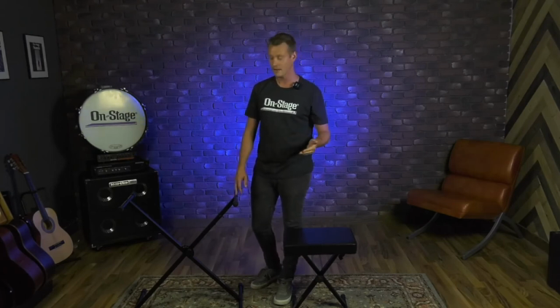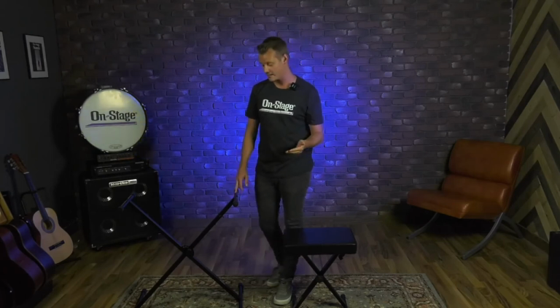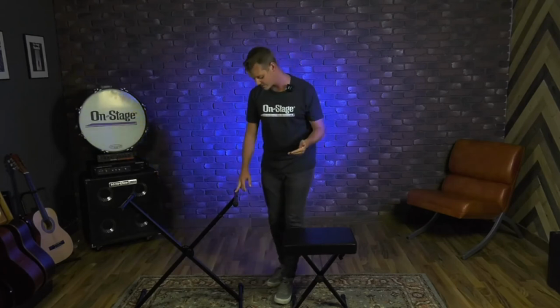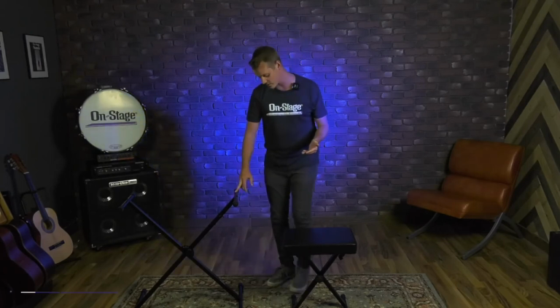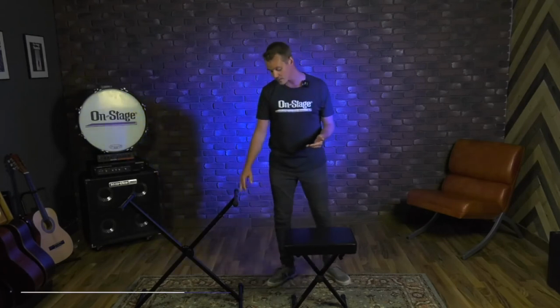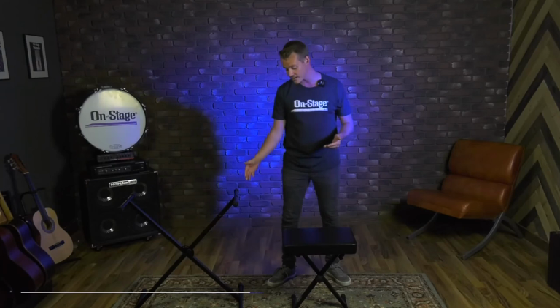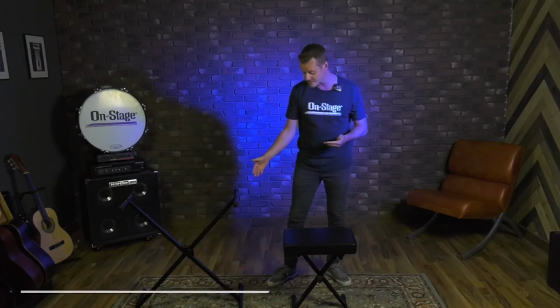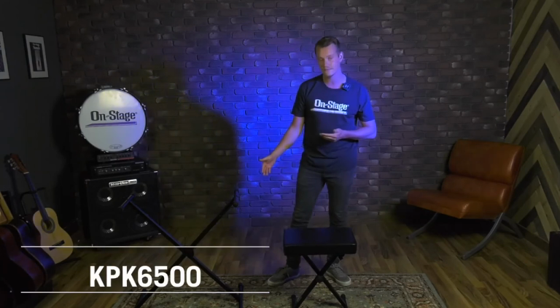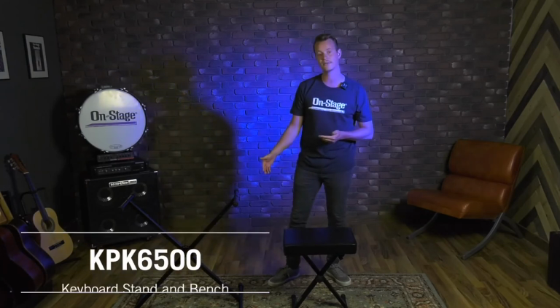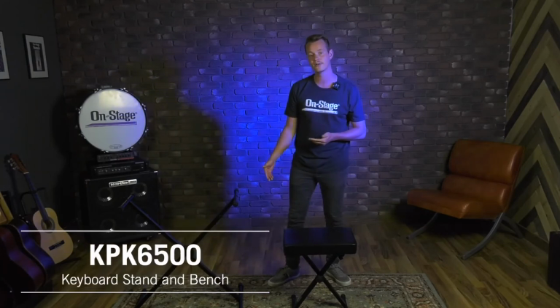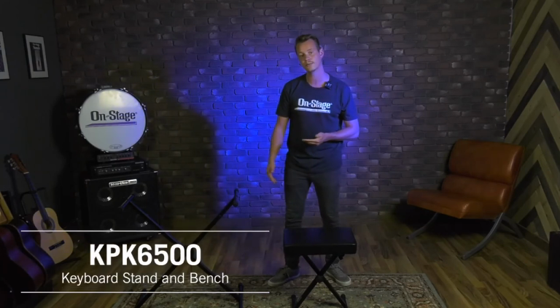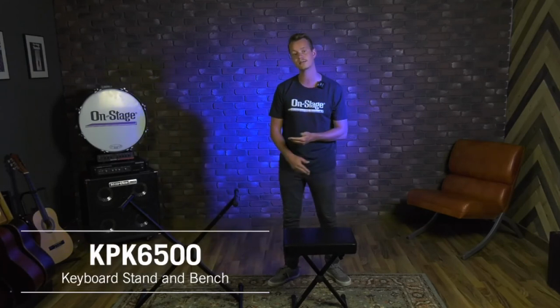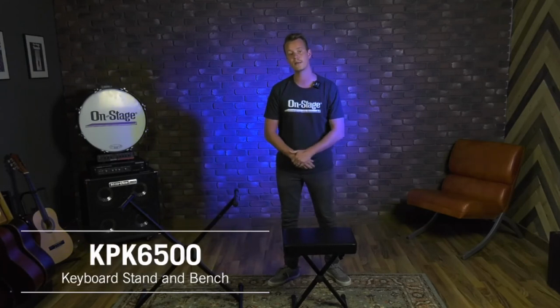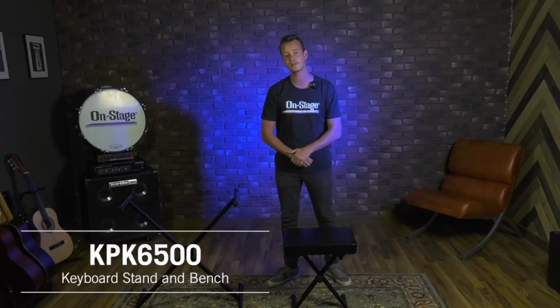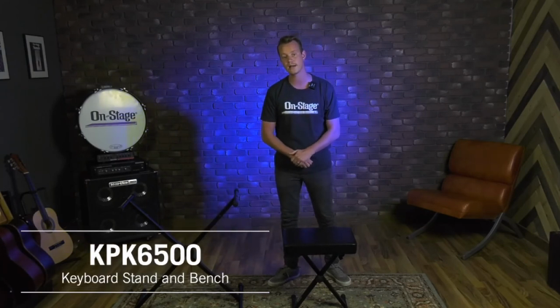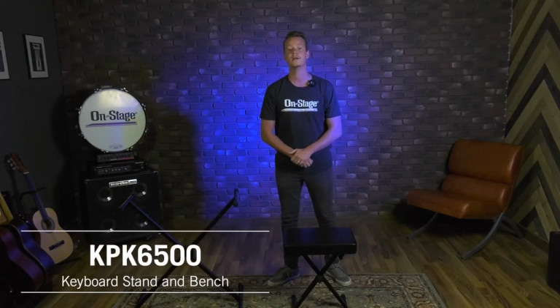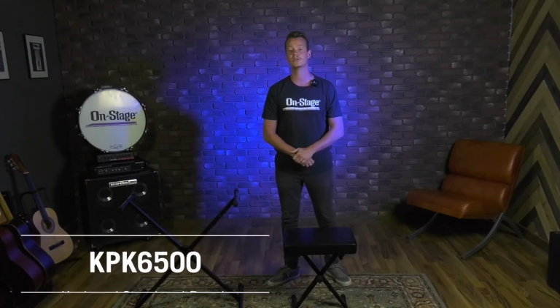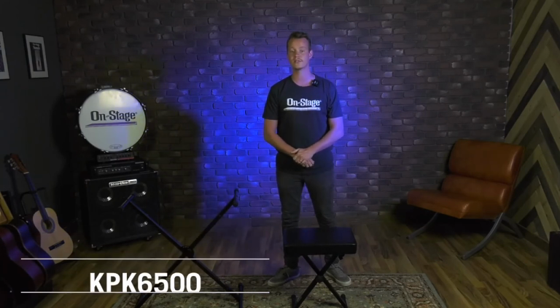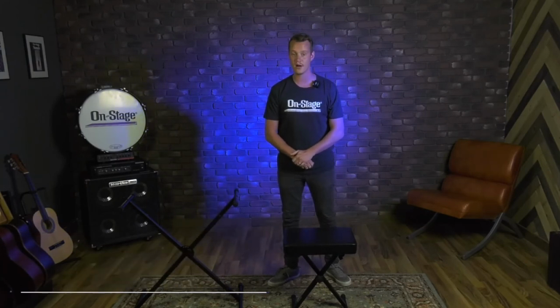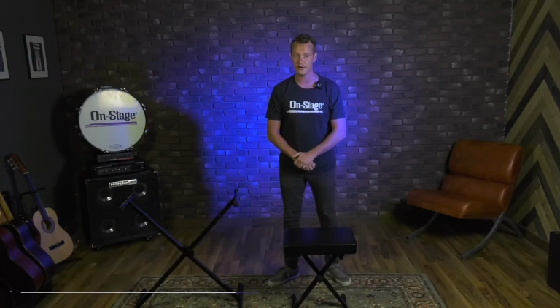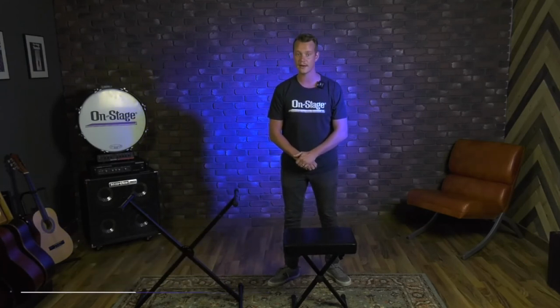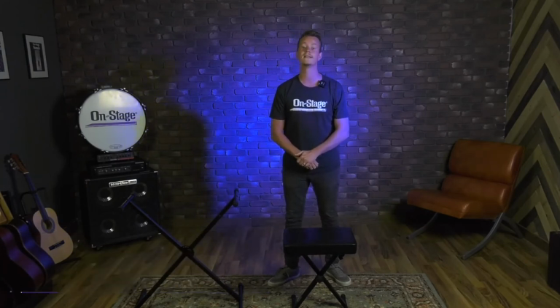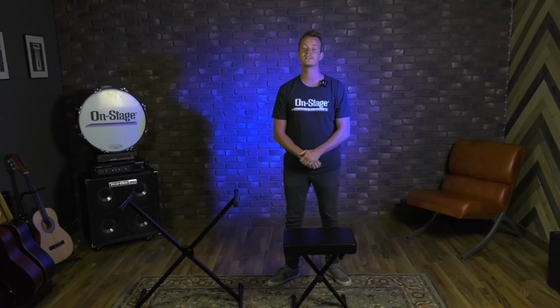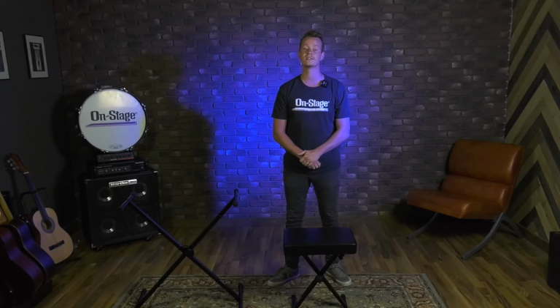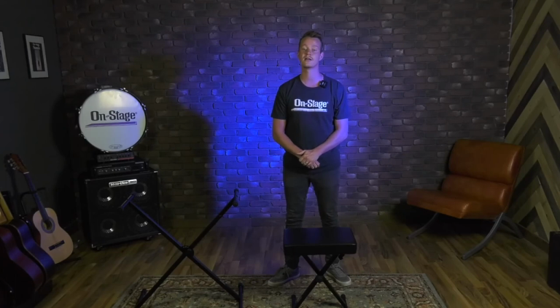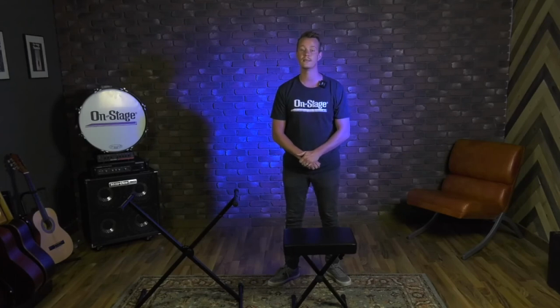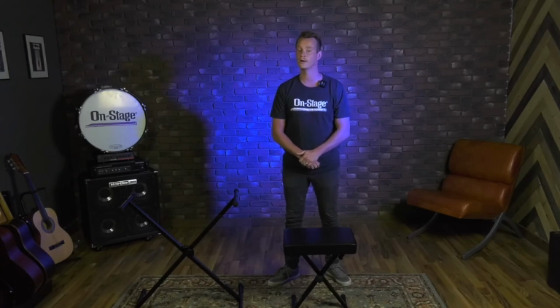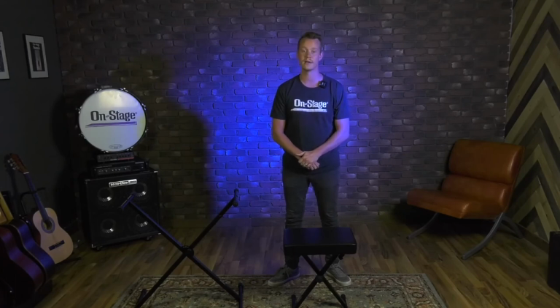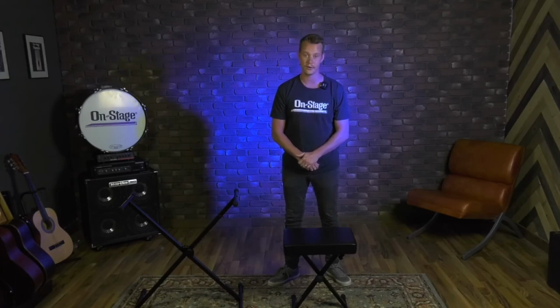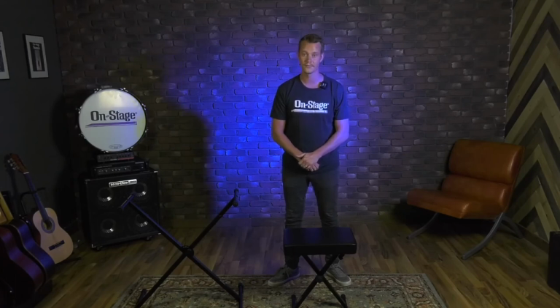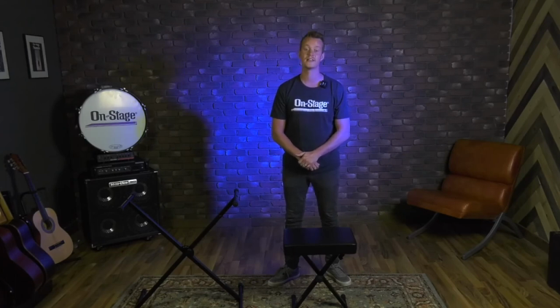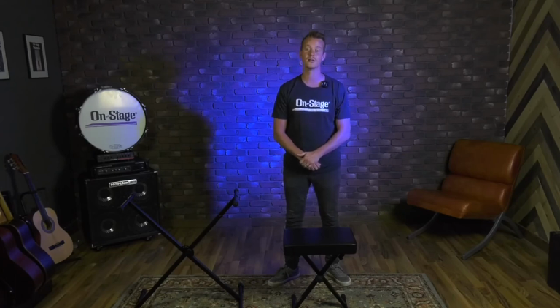Again, this is our KPK 6500 keyboard stand and bench pack. You can check this product out at on-stage.com along with many more. Thanks for watching.